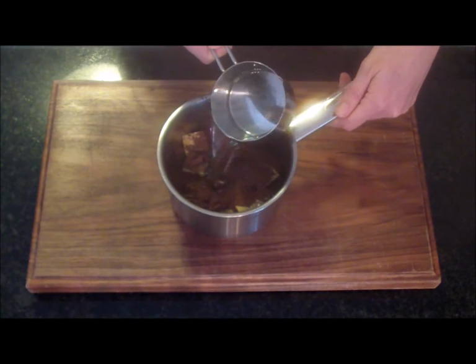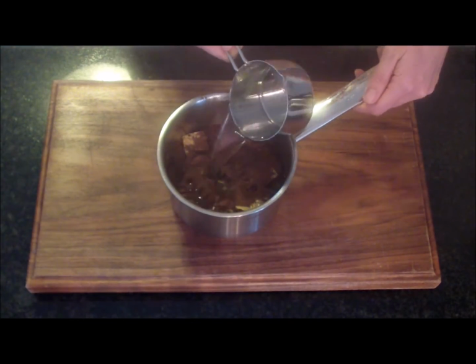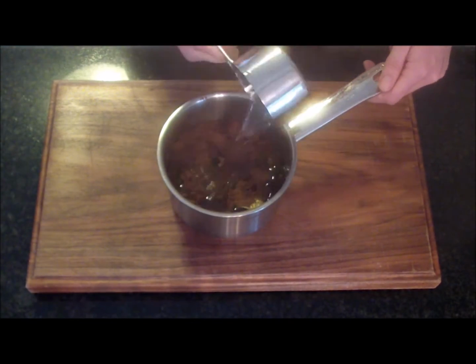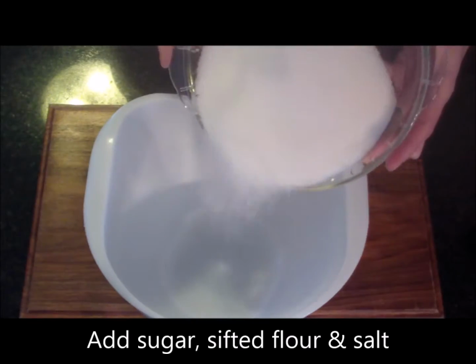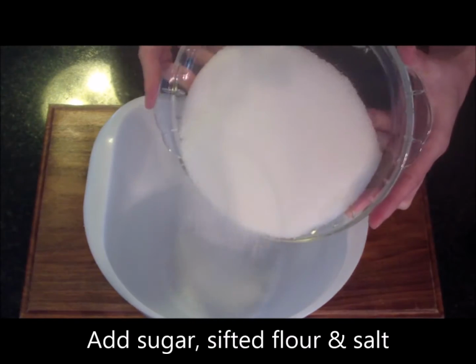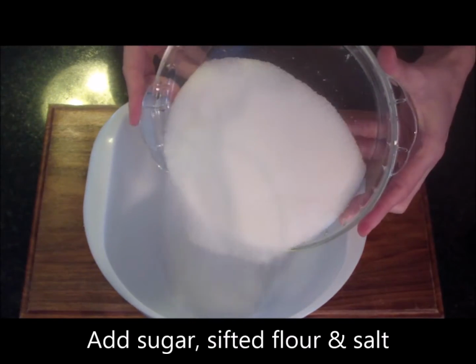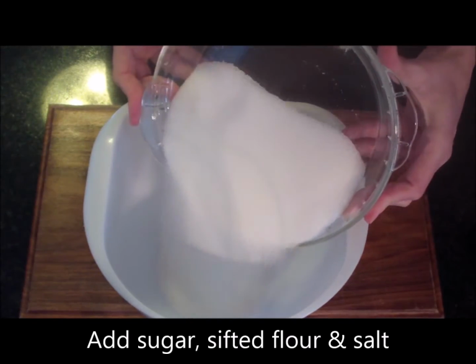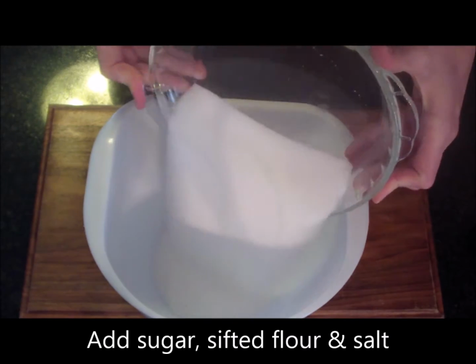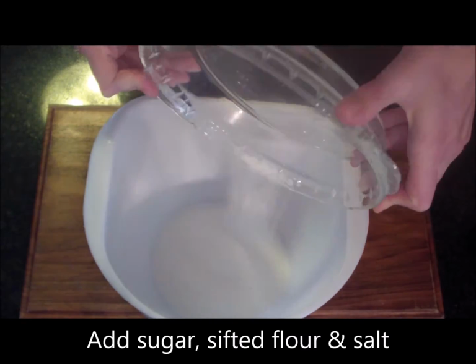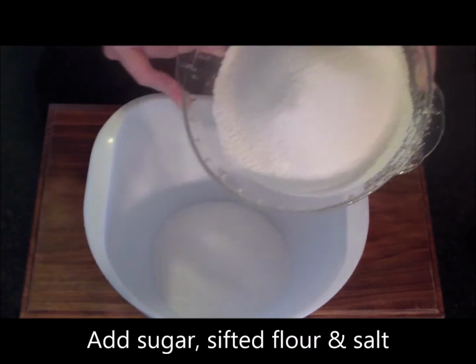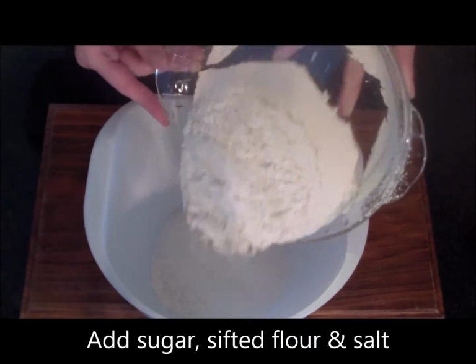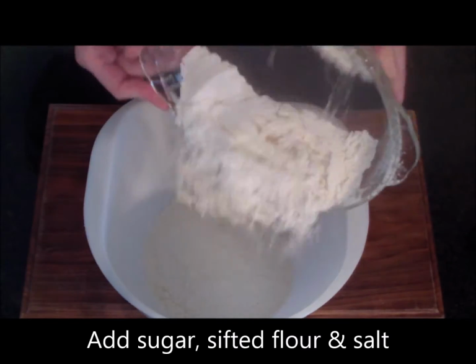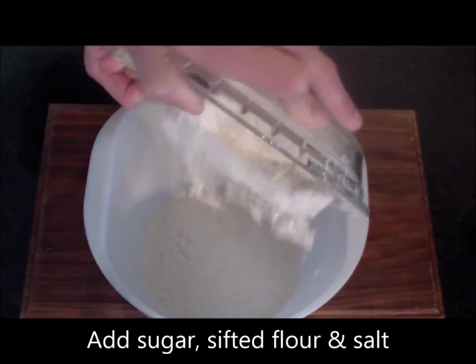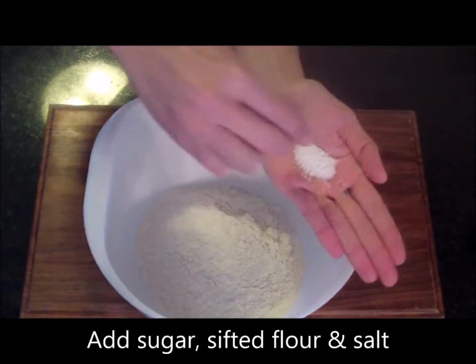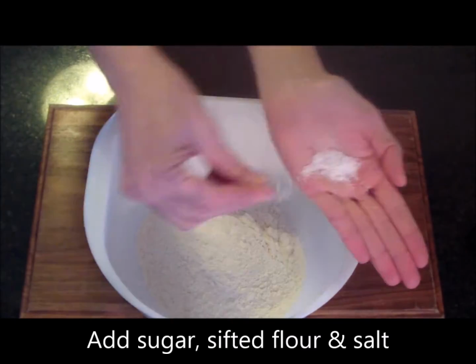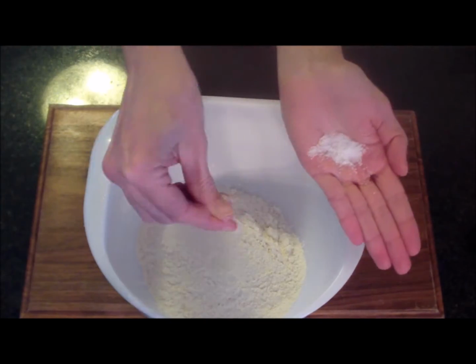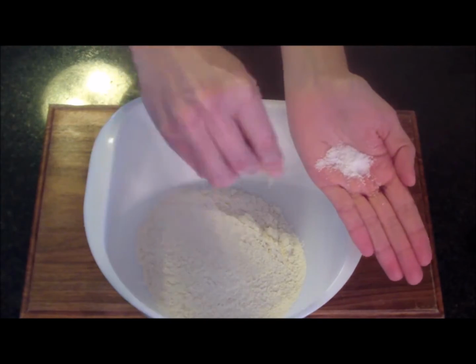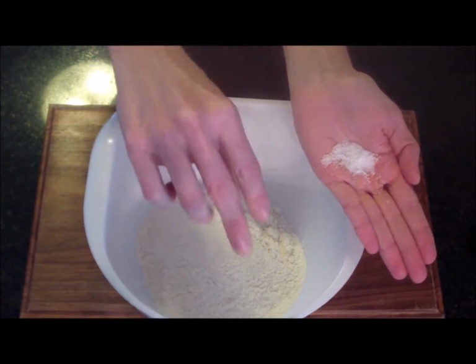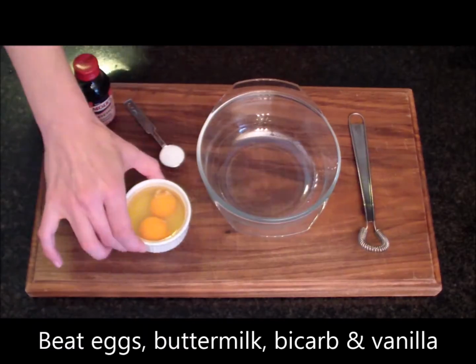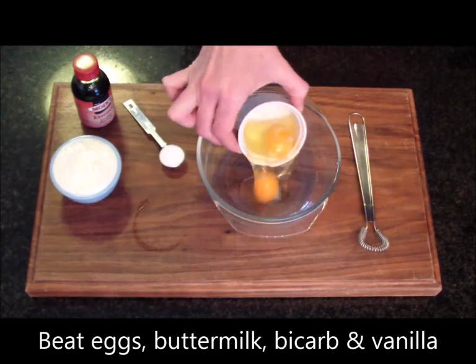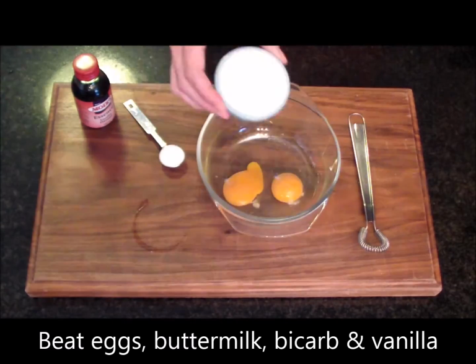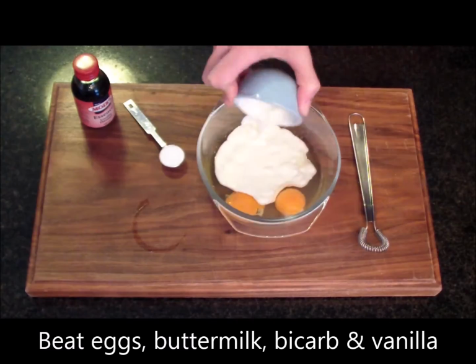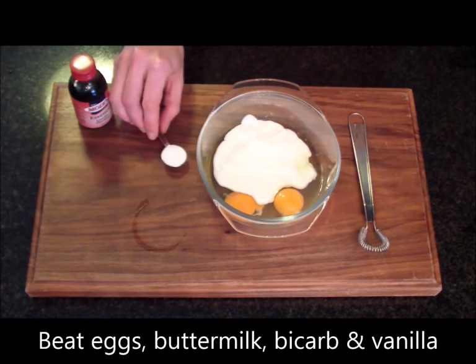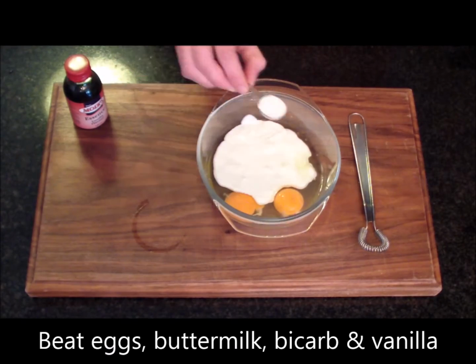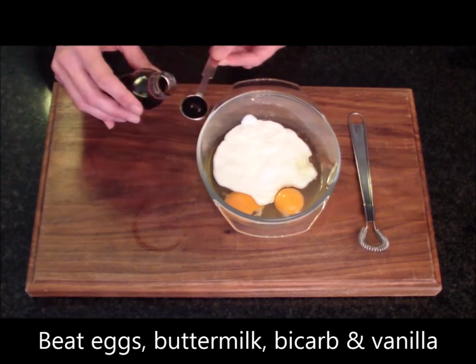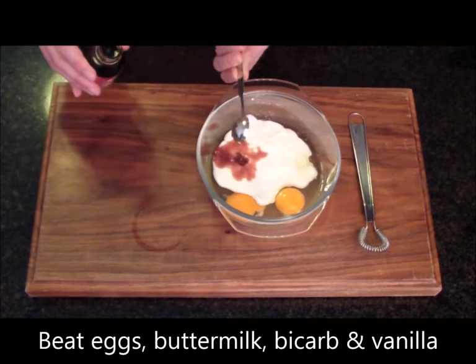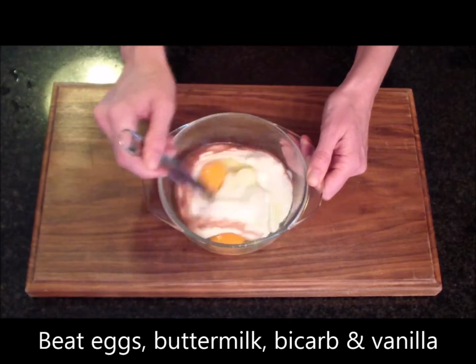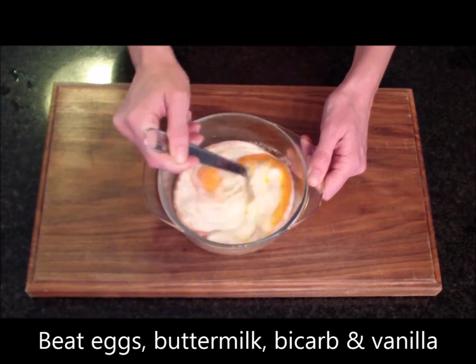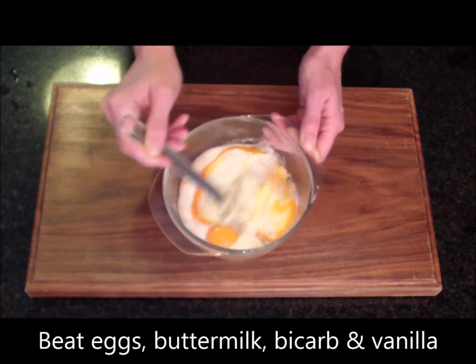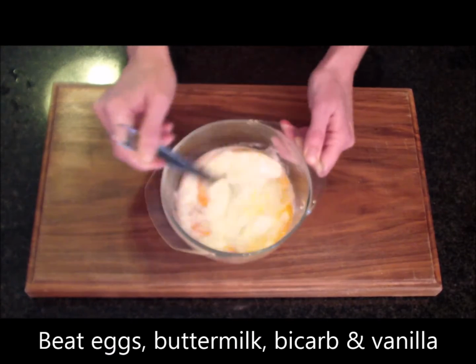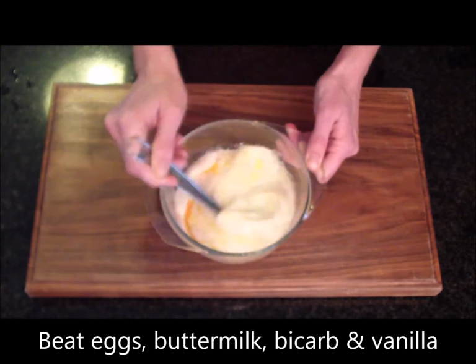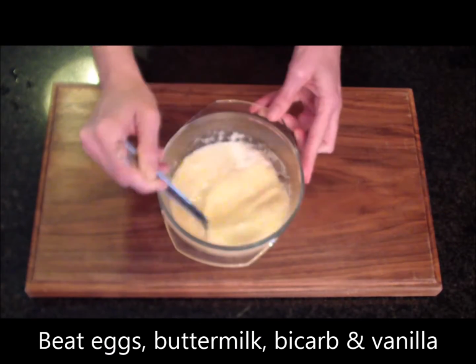The next step is to place the sugar, sifted flour and salt in a bowl. Now in a separate bowl, beat your eggs, buttermilk, bicarbonate of soda and vanilla essence.